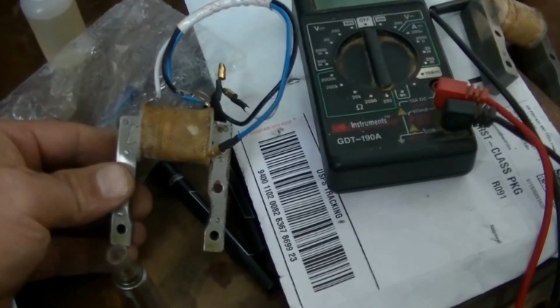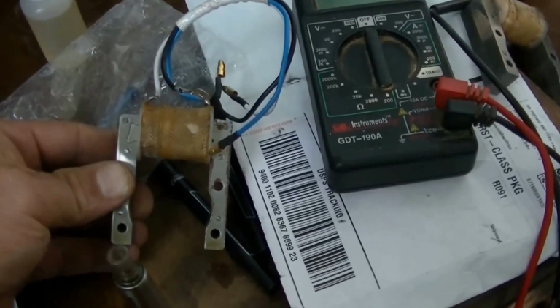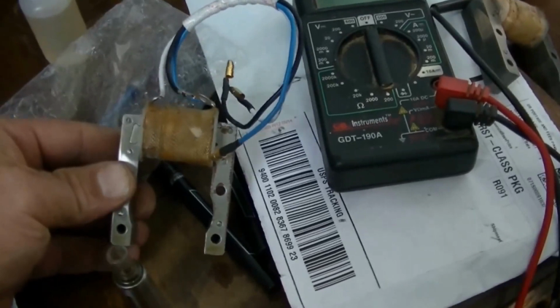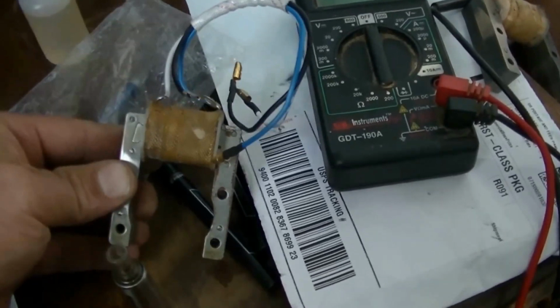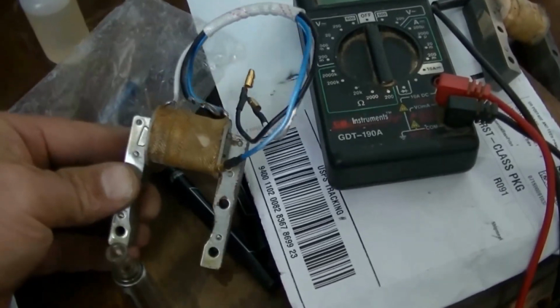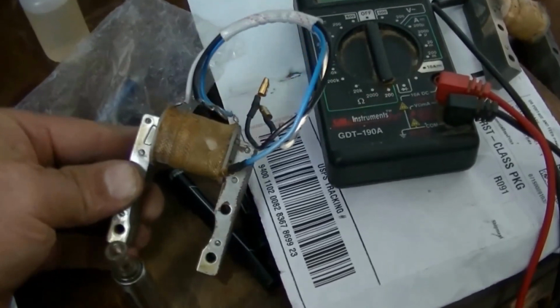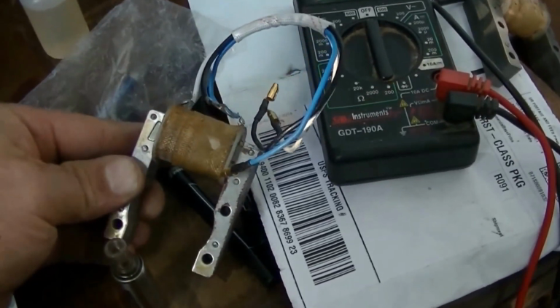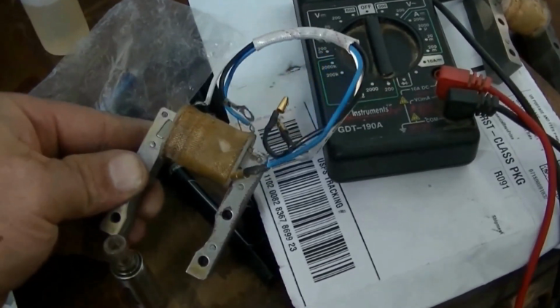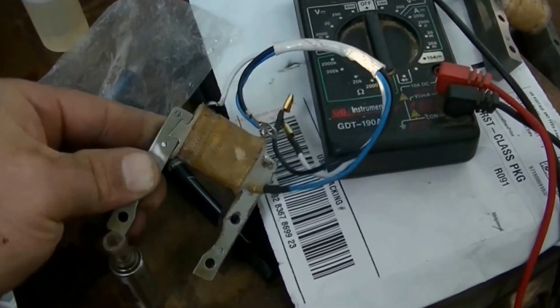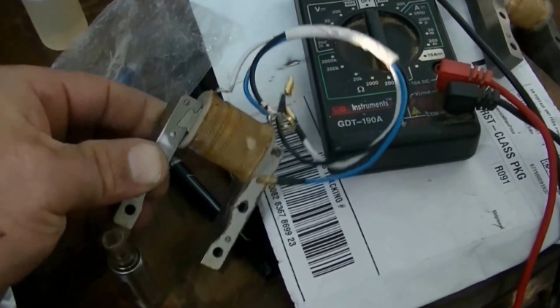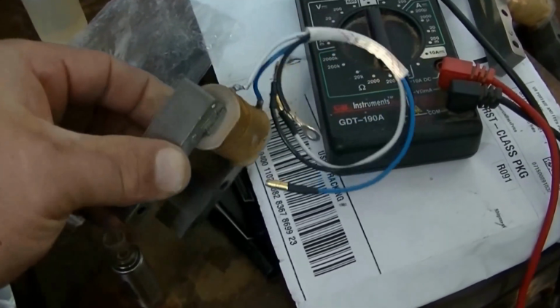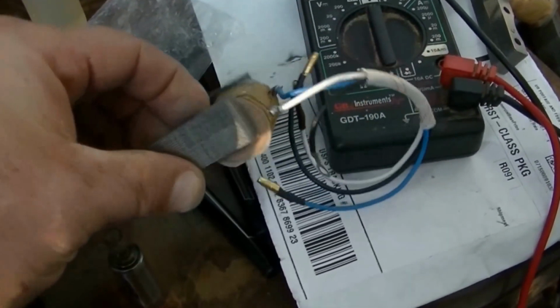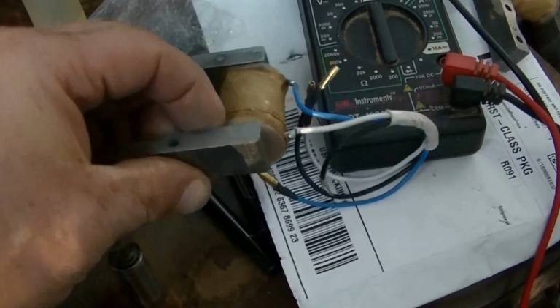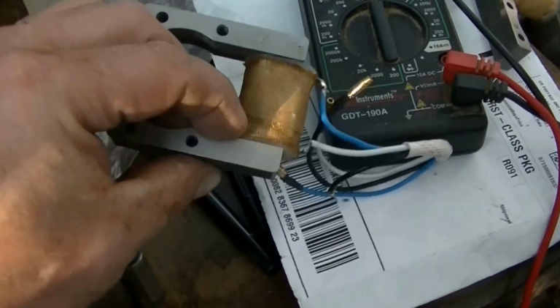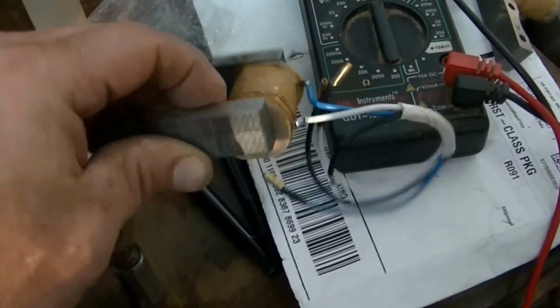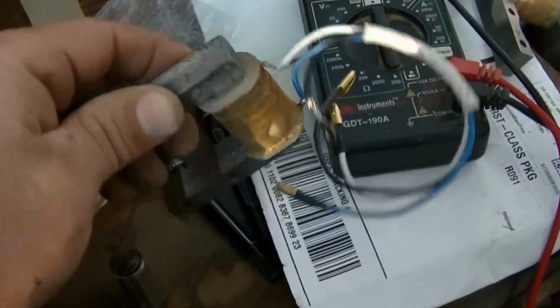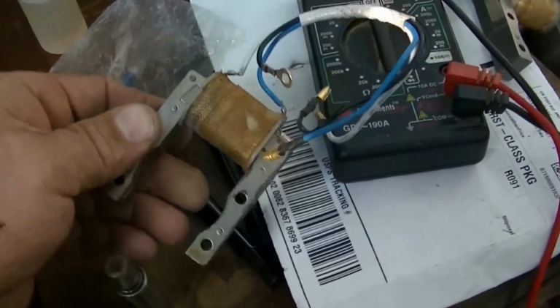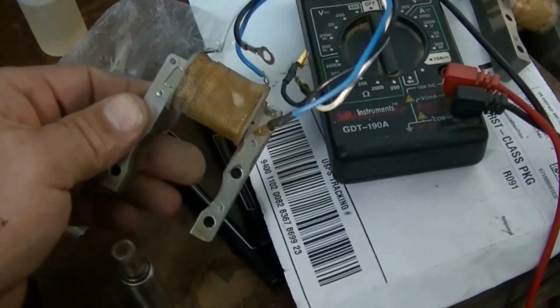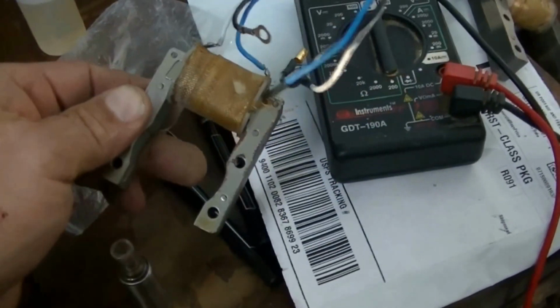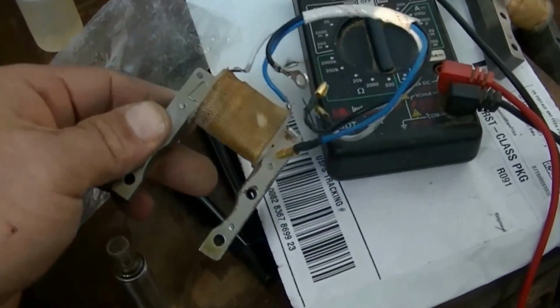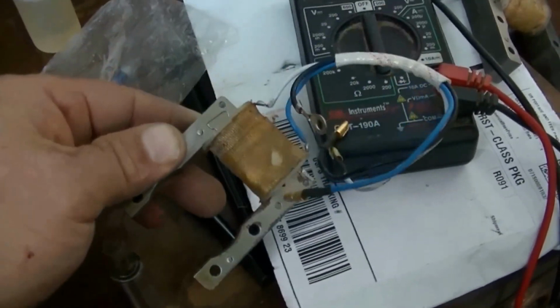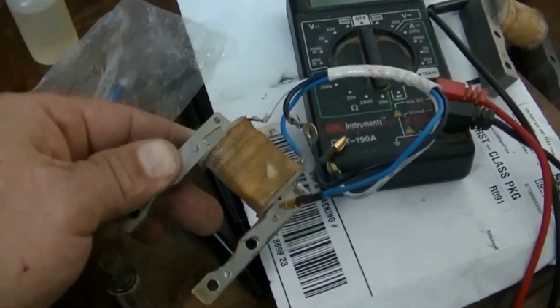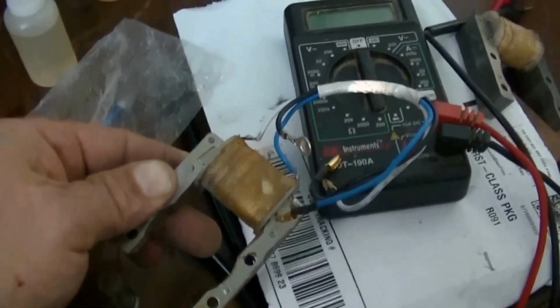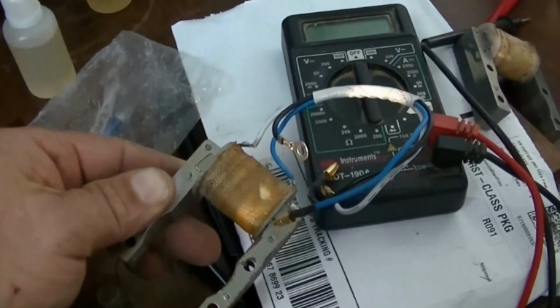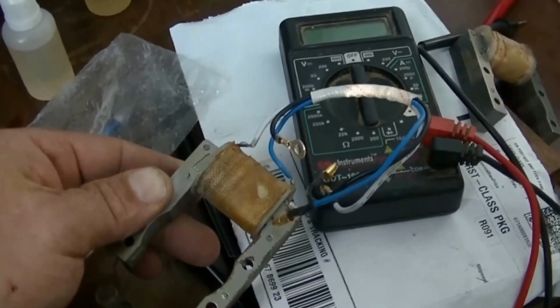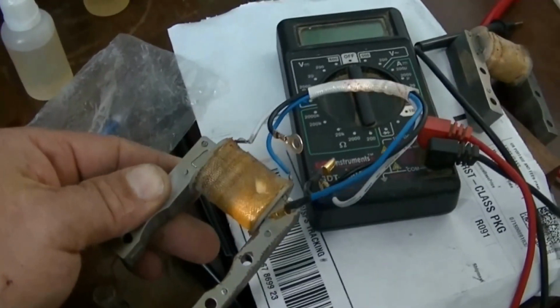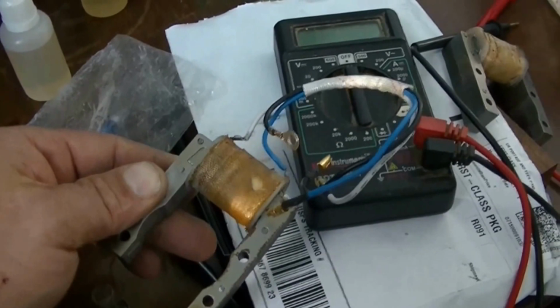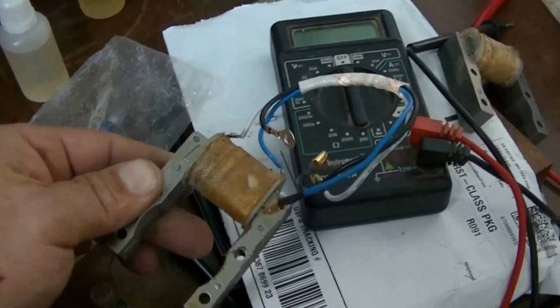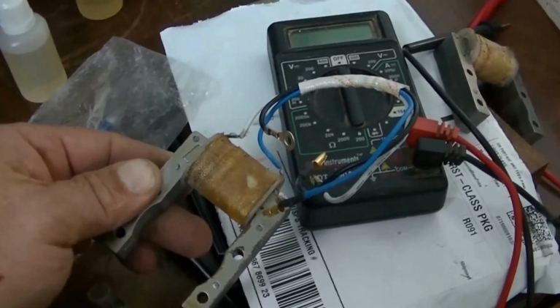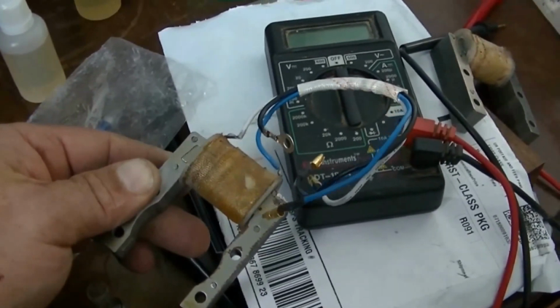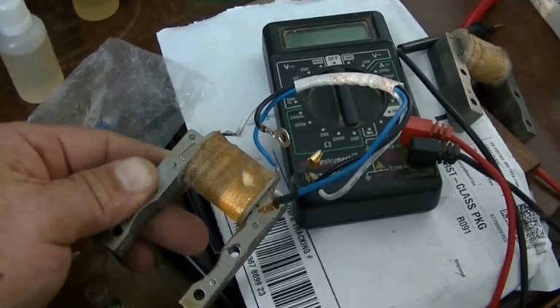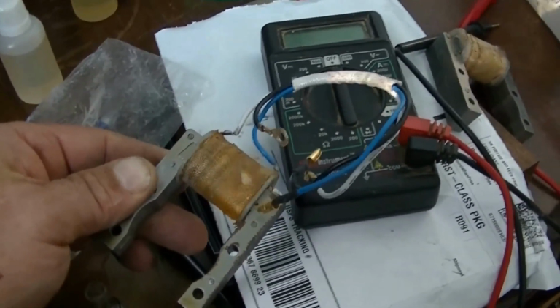This is the new Magneto from Bikeberry. I'm going to run some tests with the multimeter and see what measurements we get.